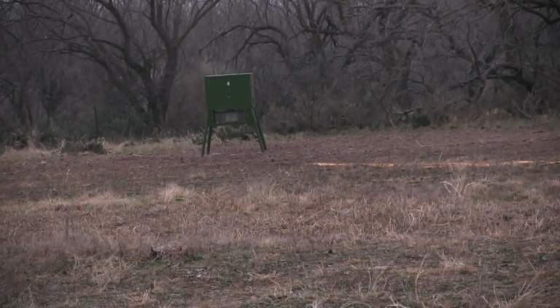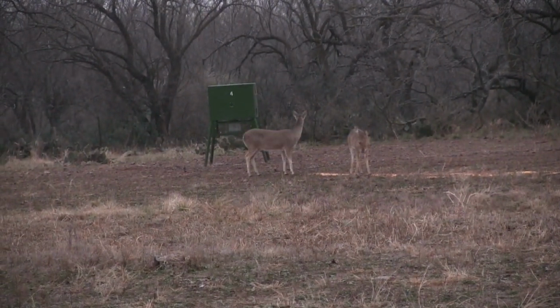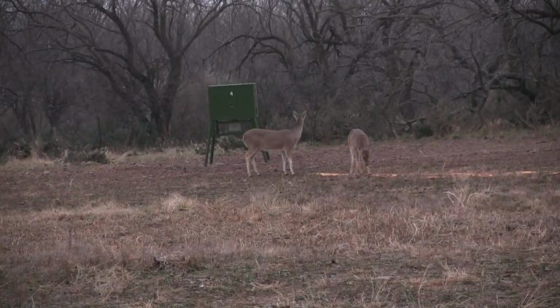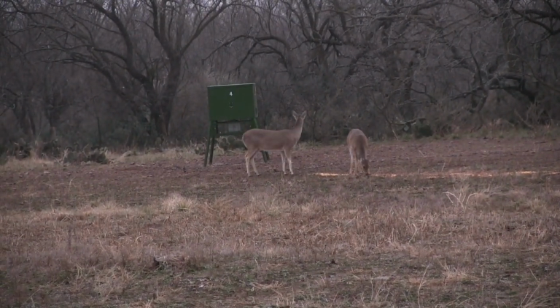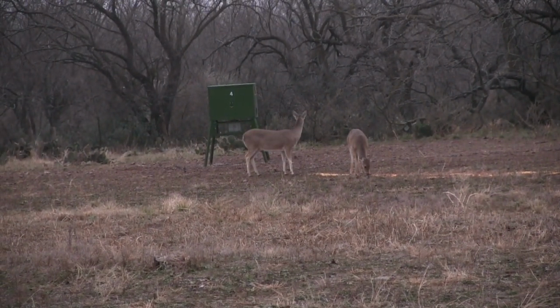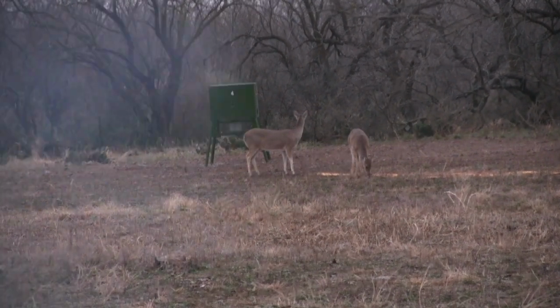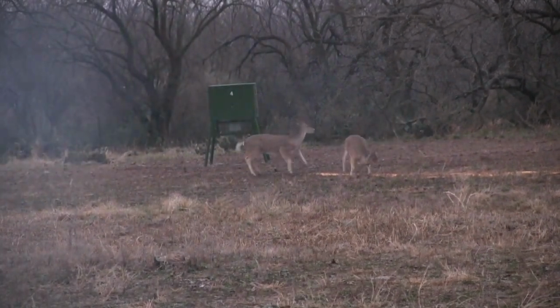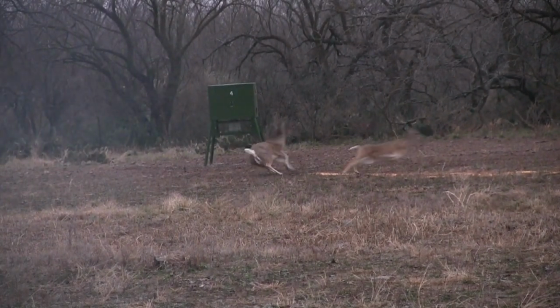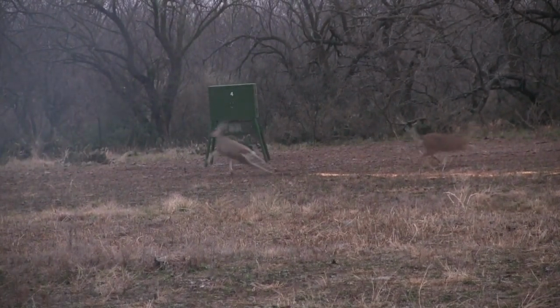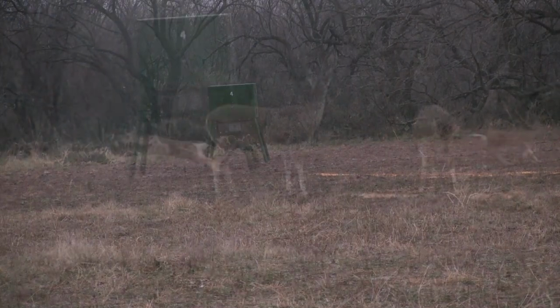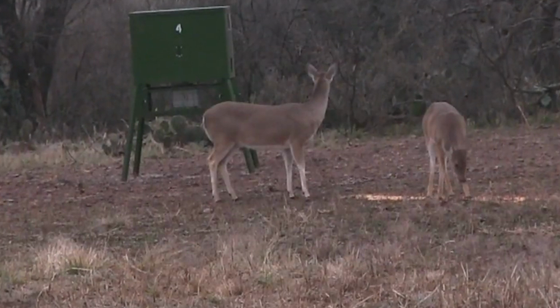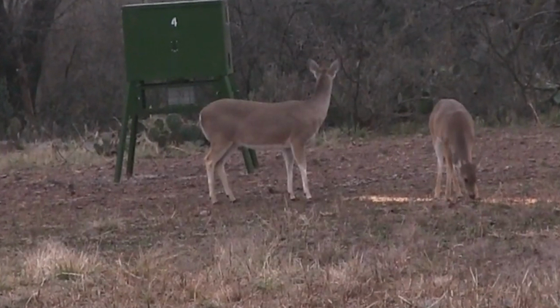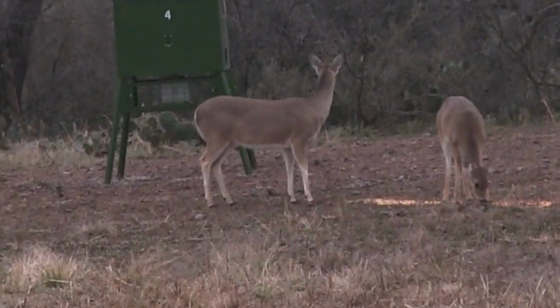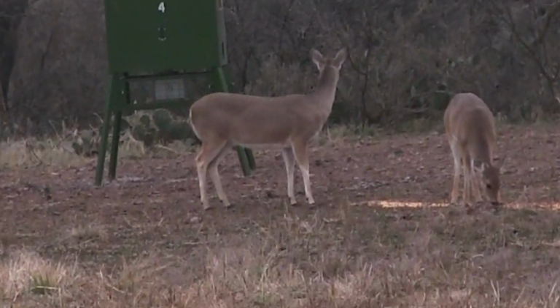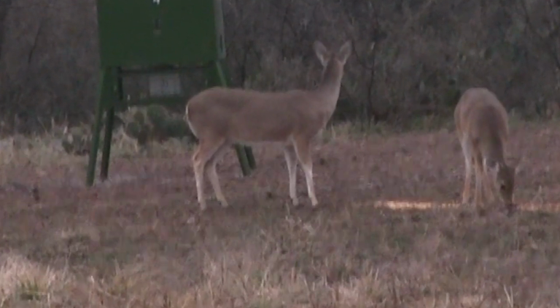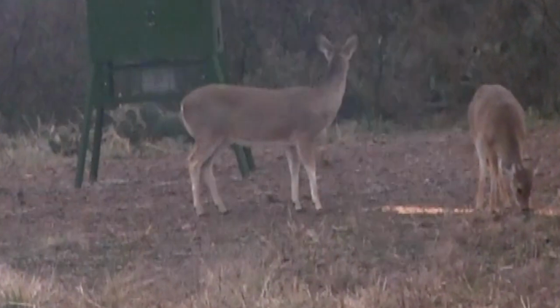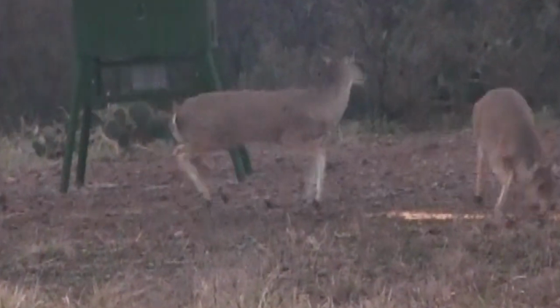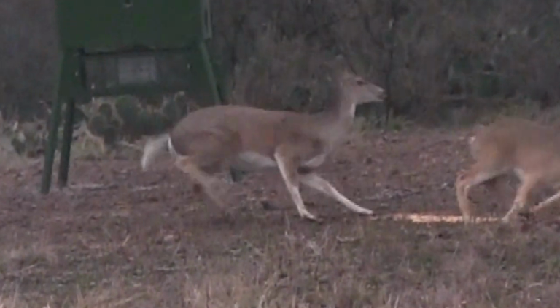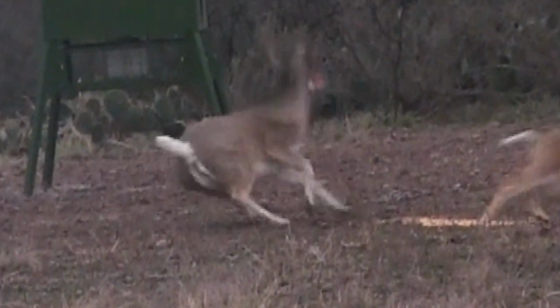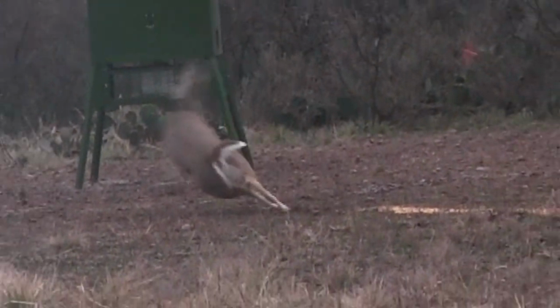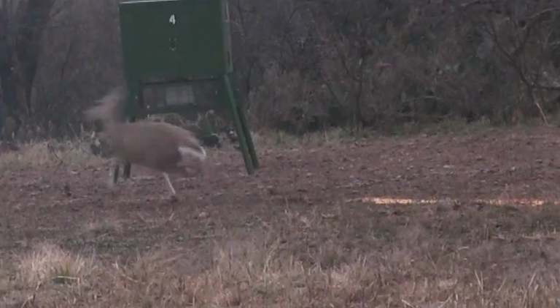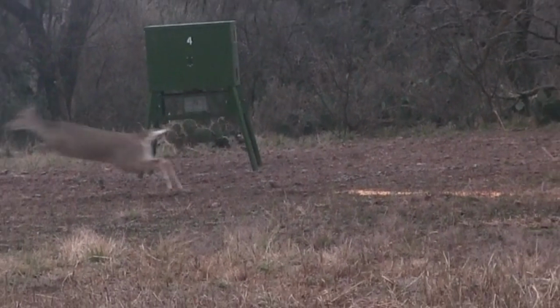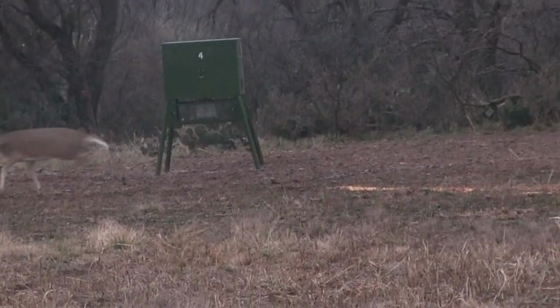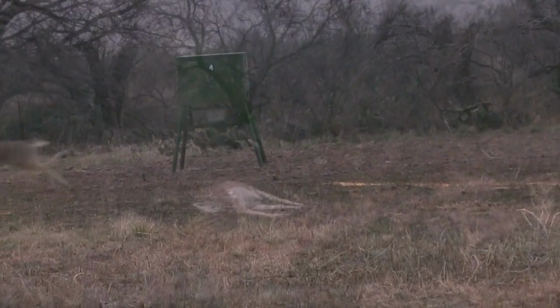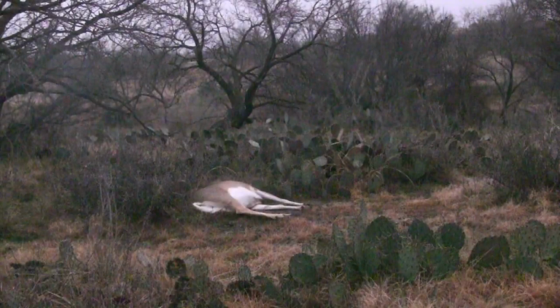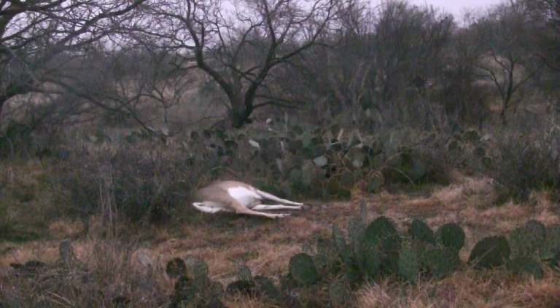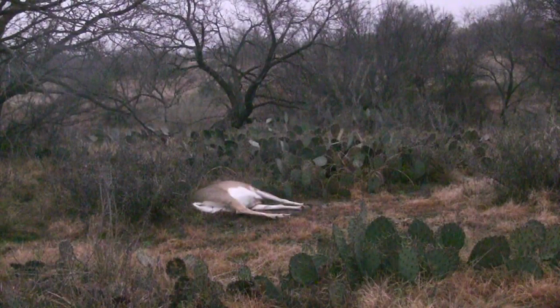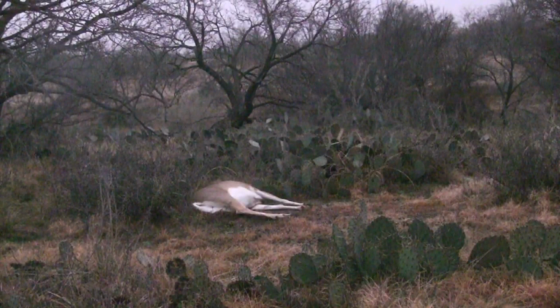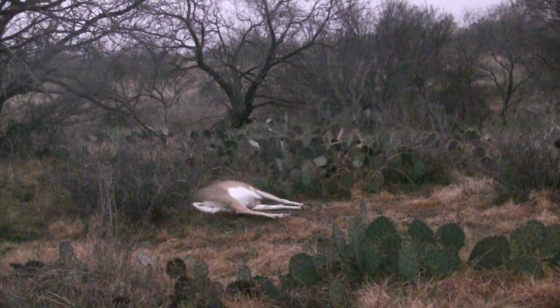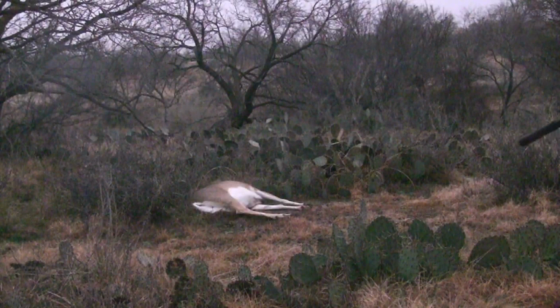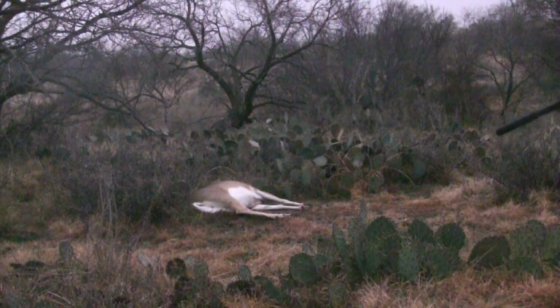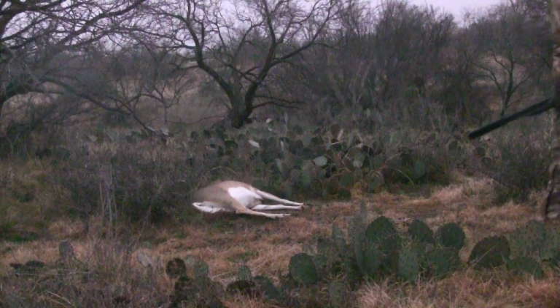A little higher than I wanted, but a solid hit. The deer ran about 25 to 30 yards and piled up. She was dead when I walked up a few minutes later.